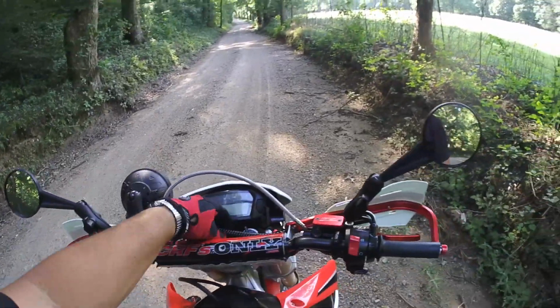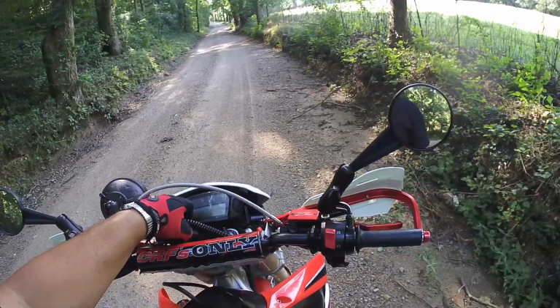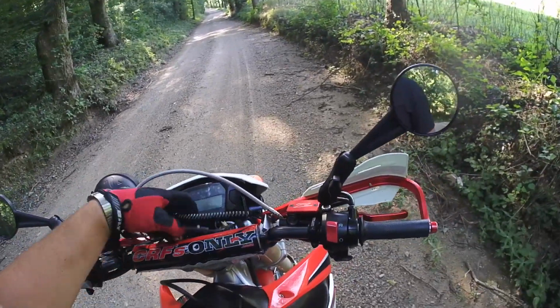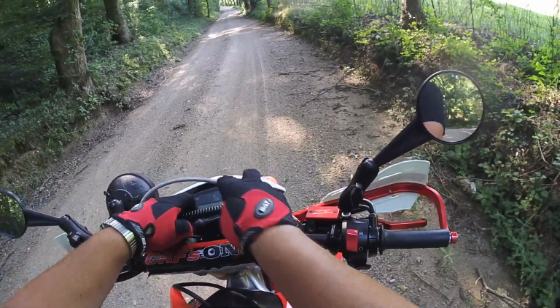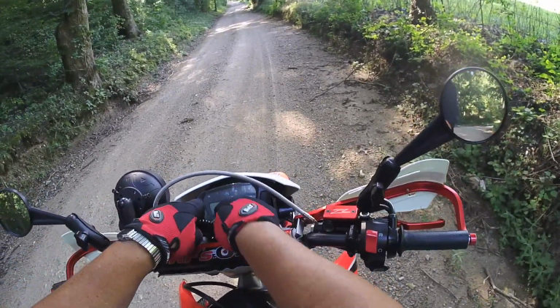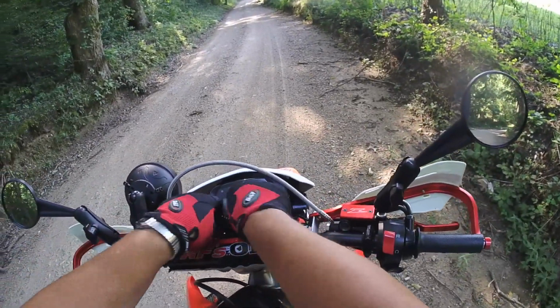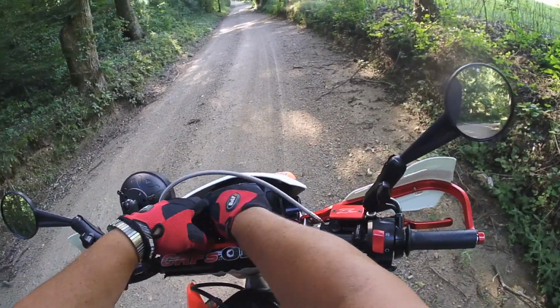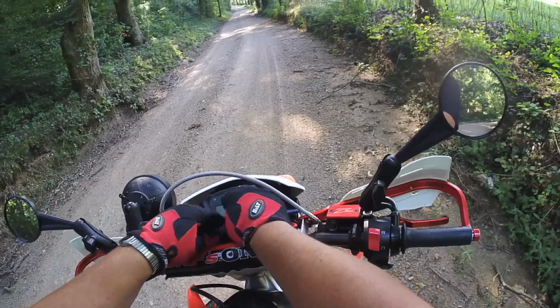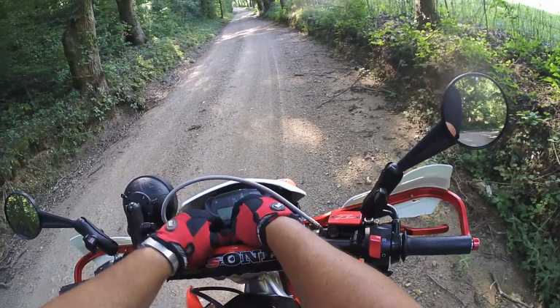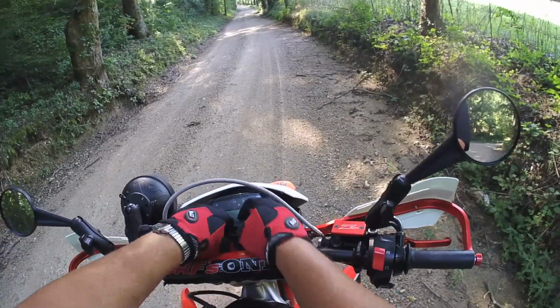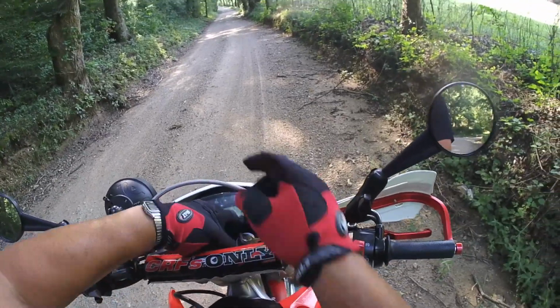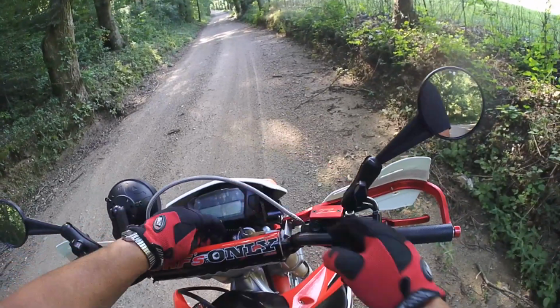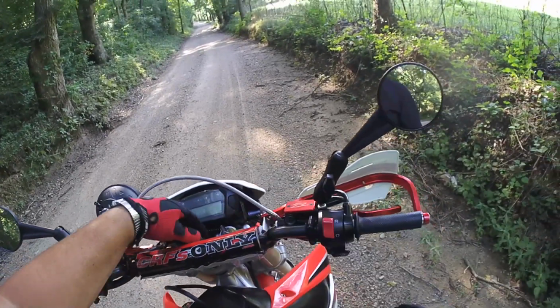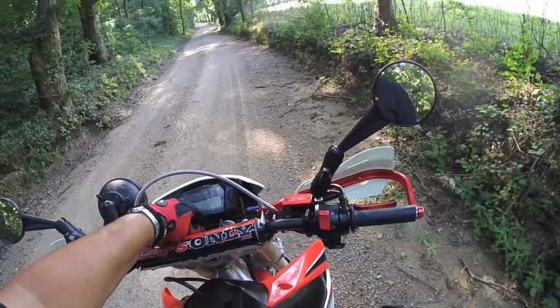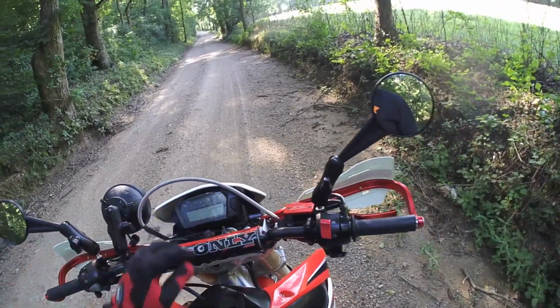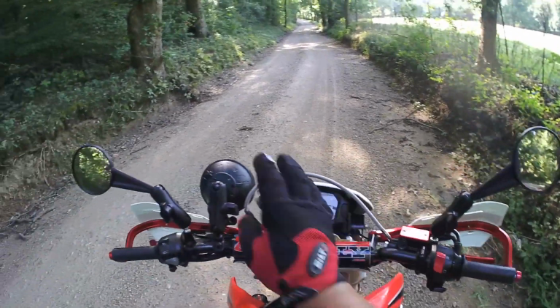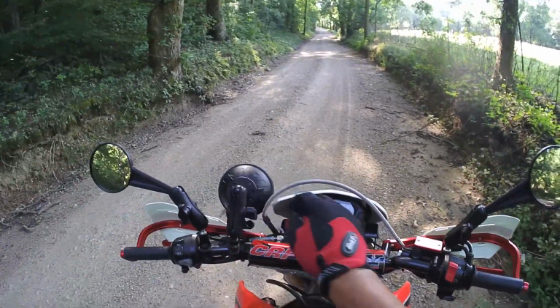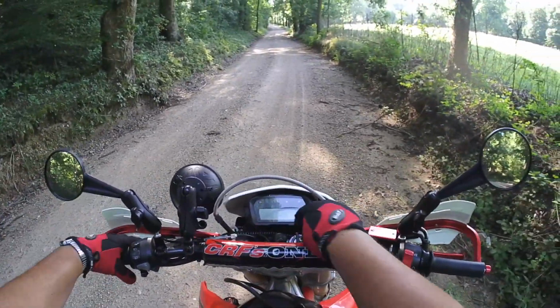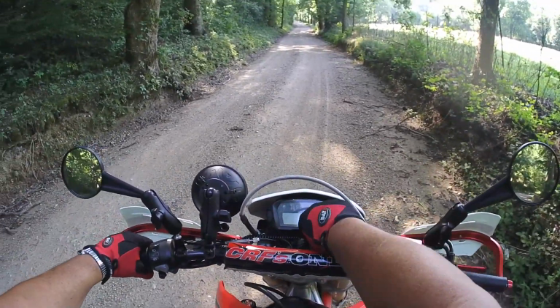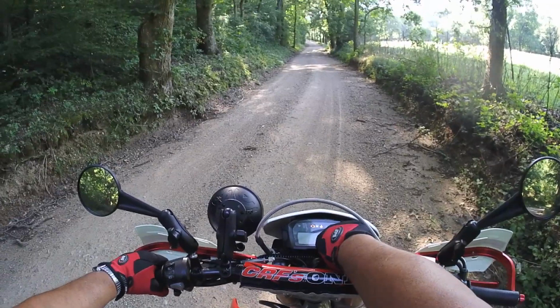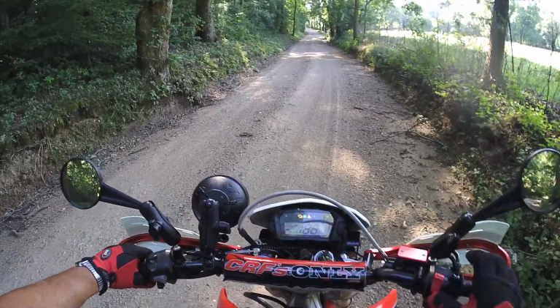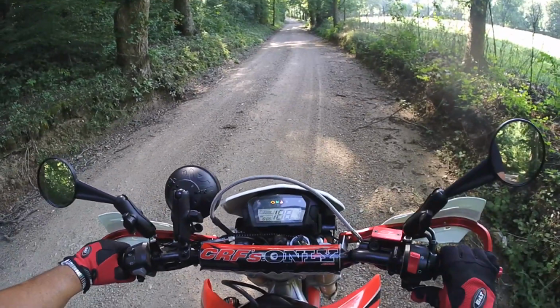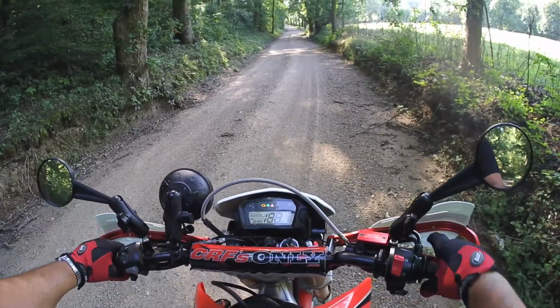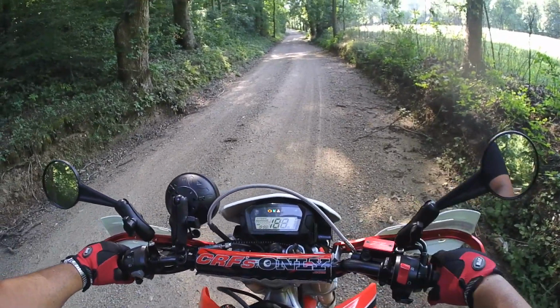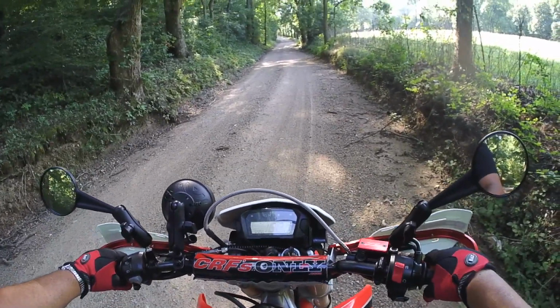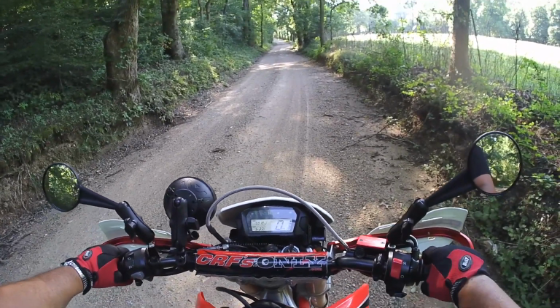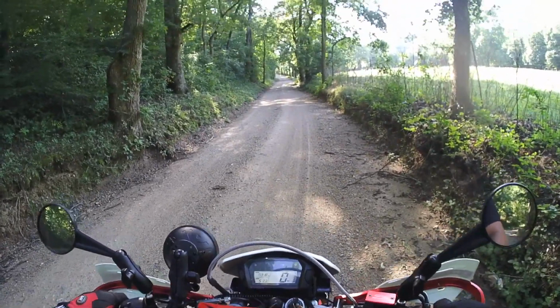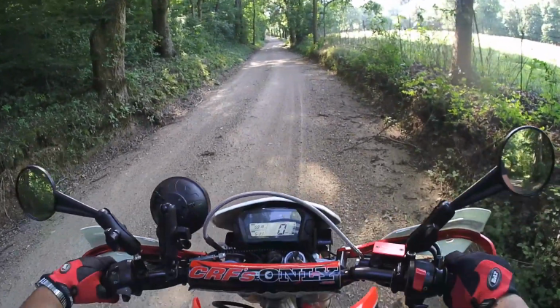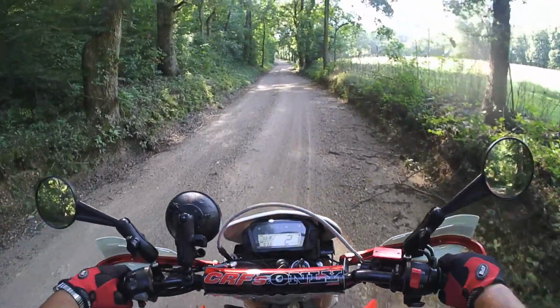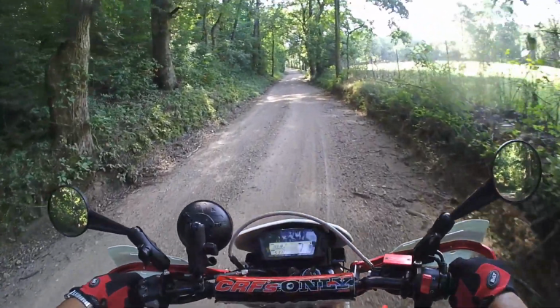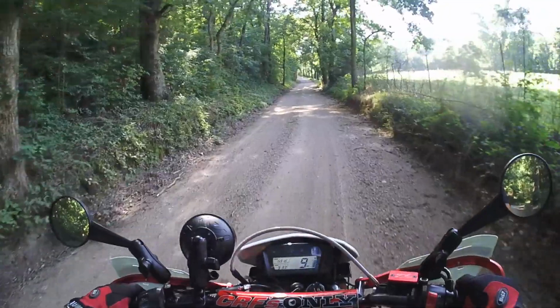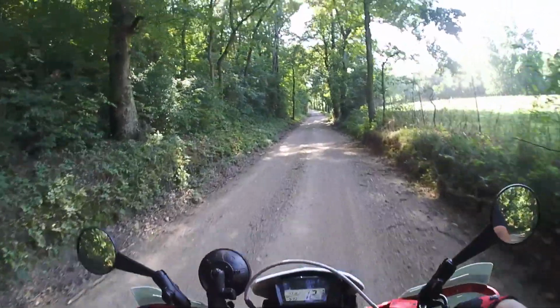So we'll see tonight when it gets dark how it looks at night time compared to the old headlight. Now this is pretty much a spot — it won't be a floodlight.